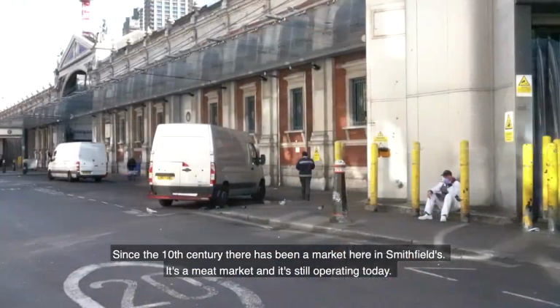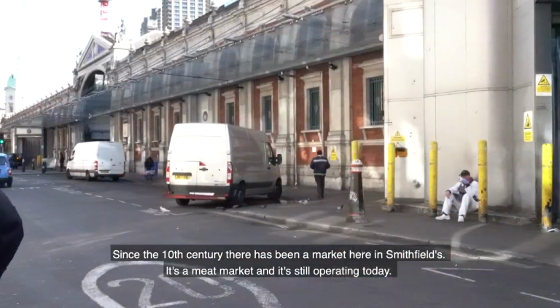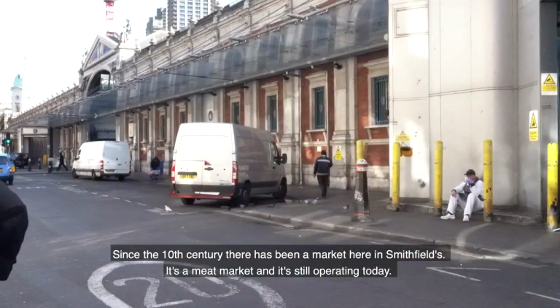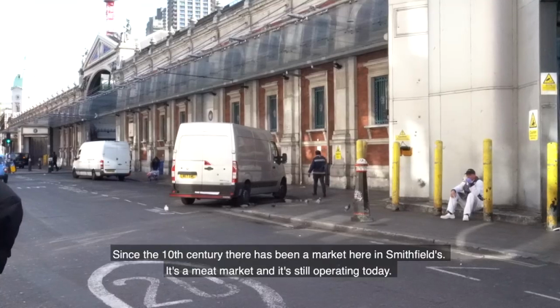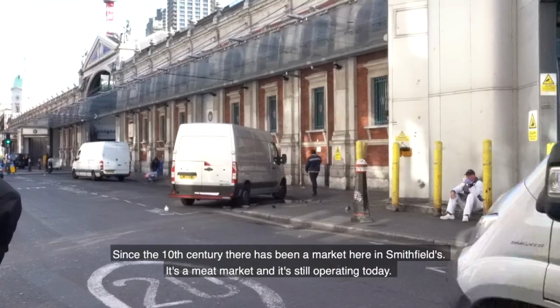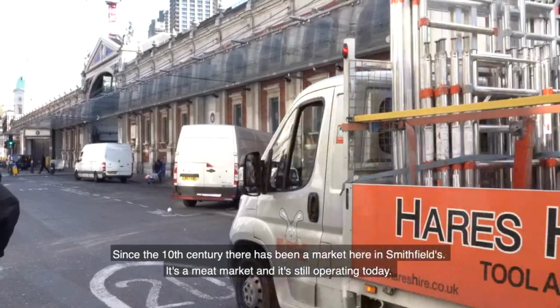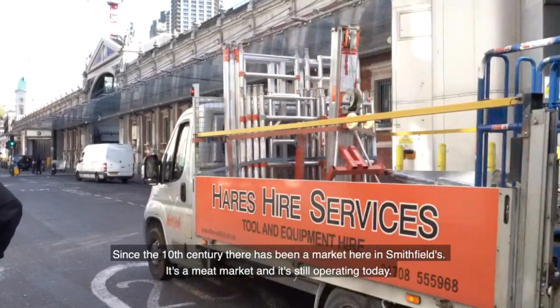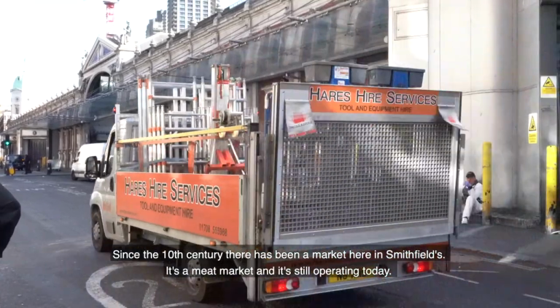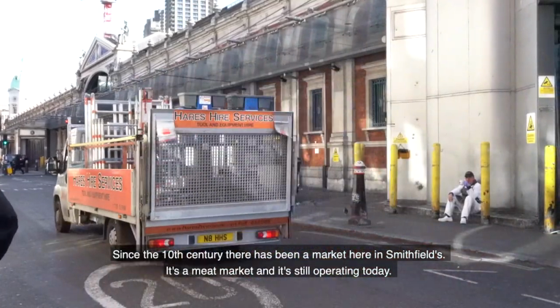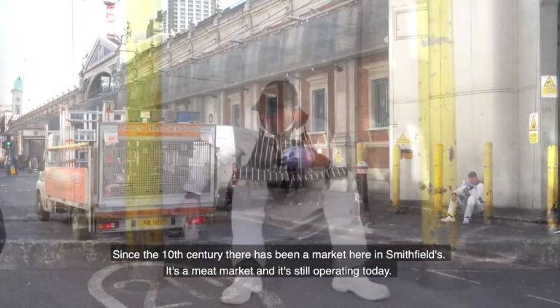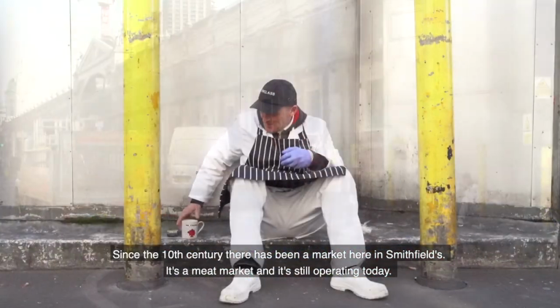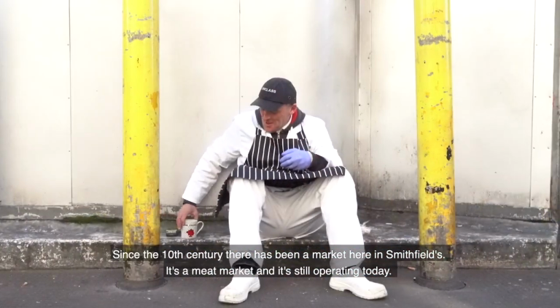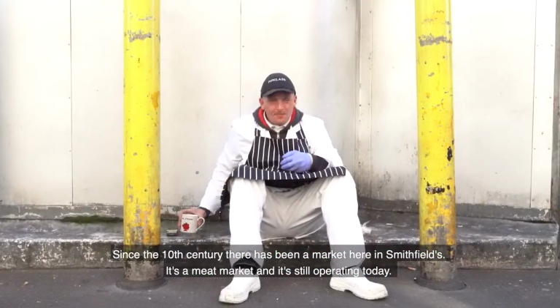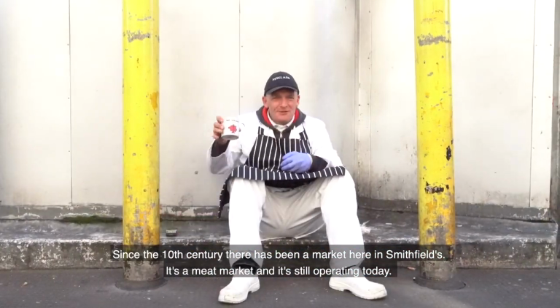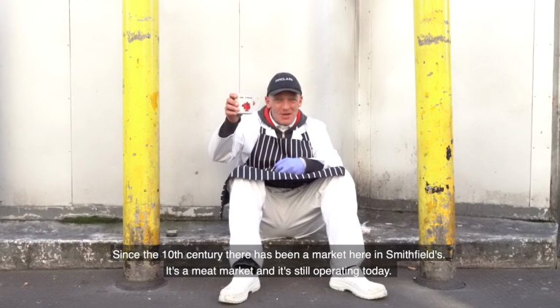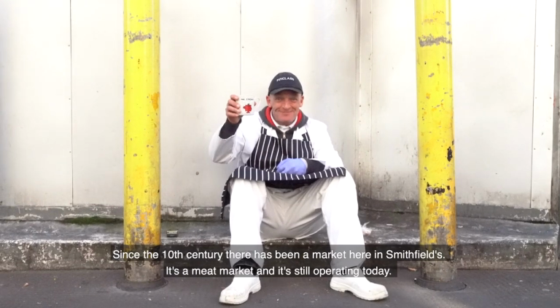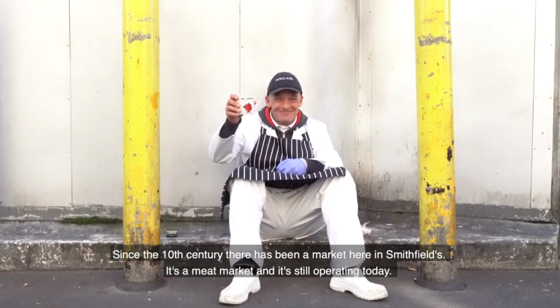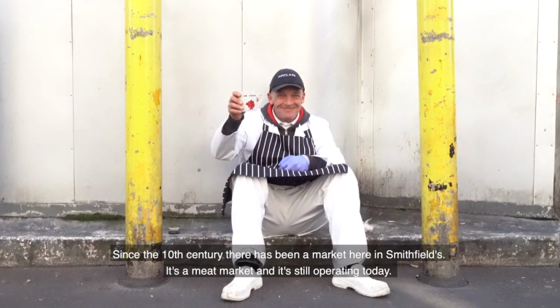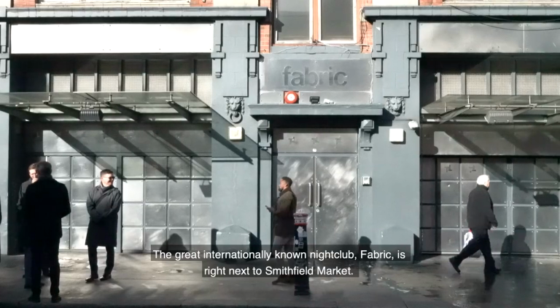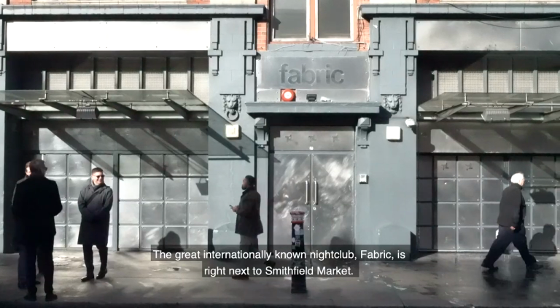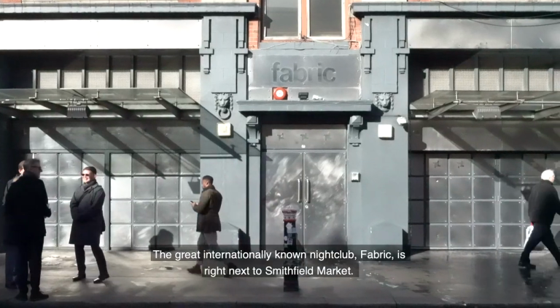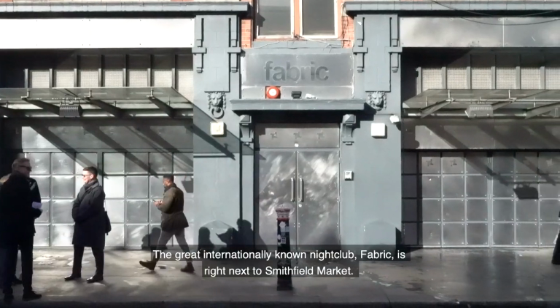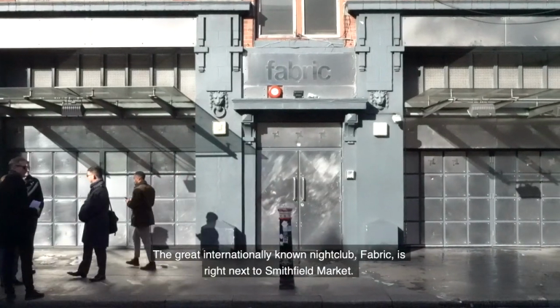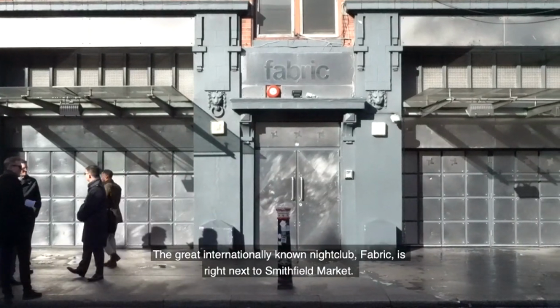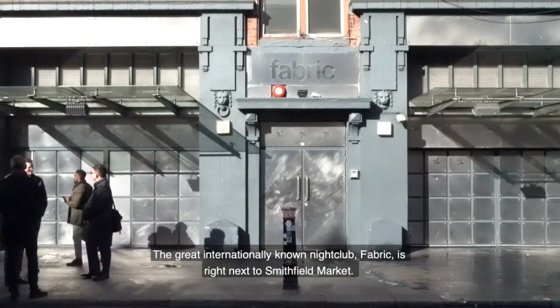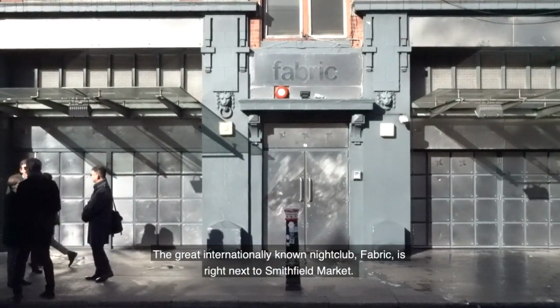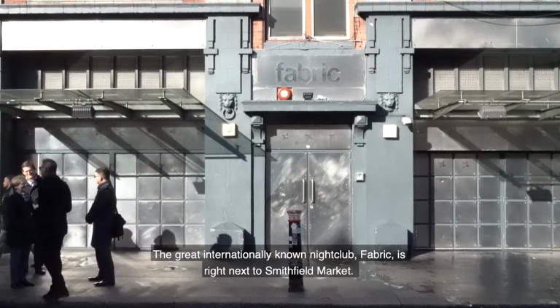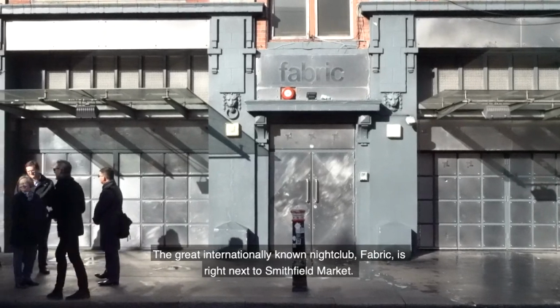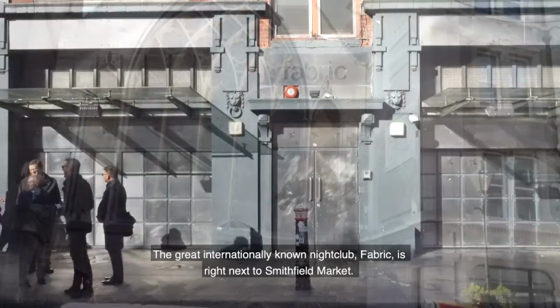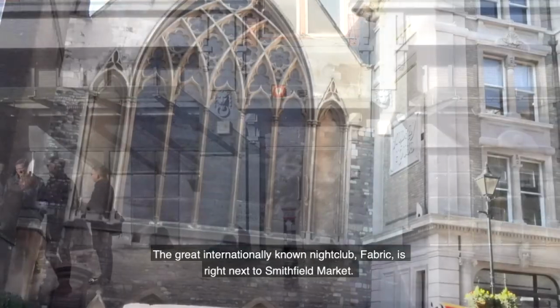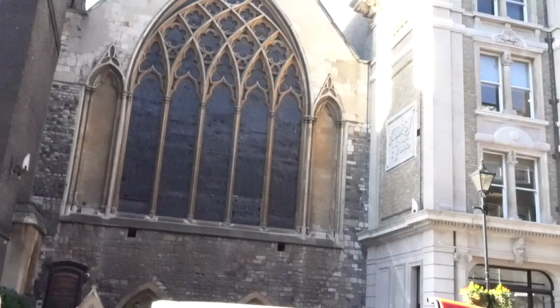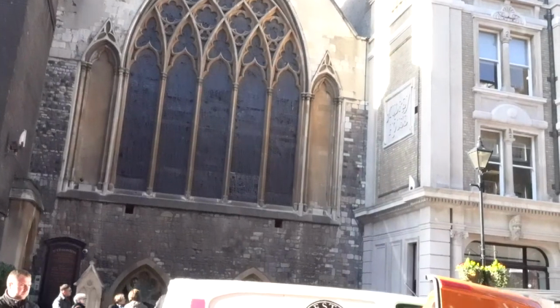Since the 10th century there has been a market here in Smithfields. It's a meat market and it's still operating today. The great internationally known nightclub fabric is right next to Smithfield market.